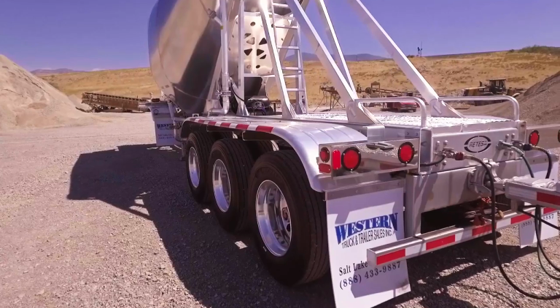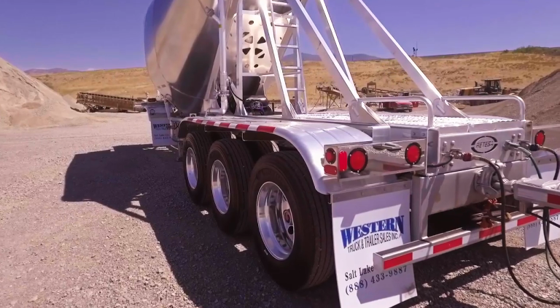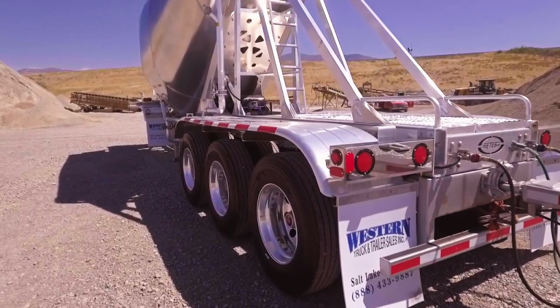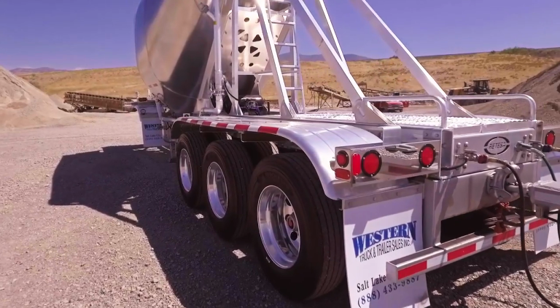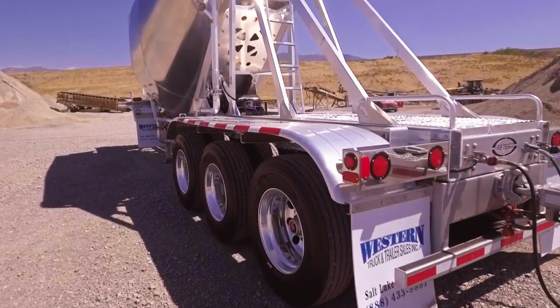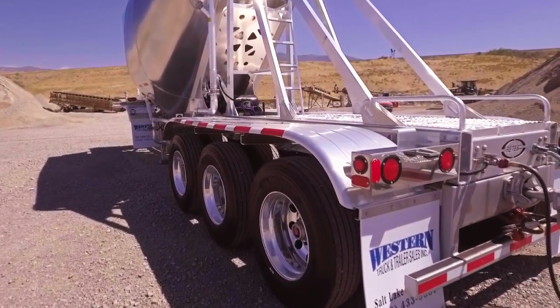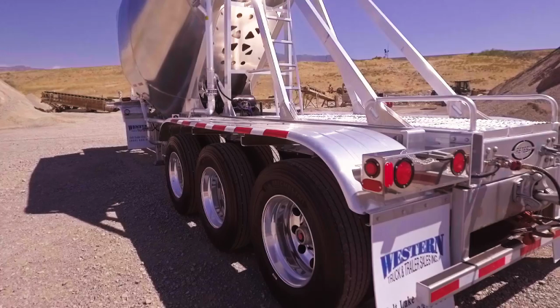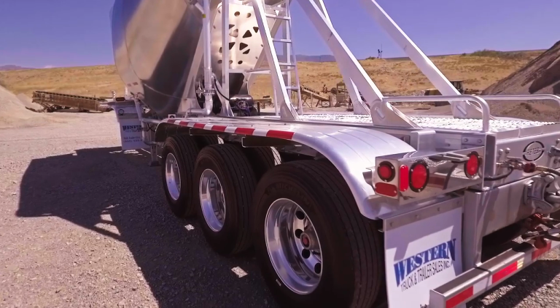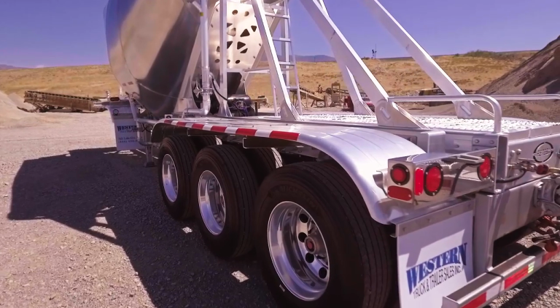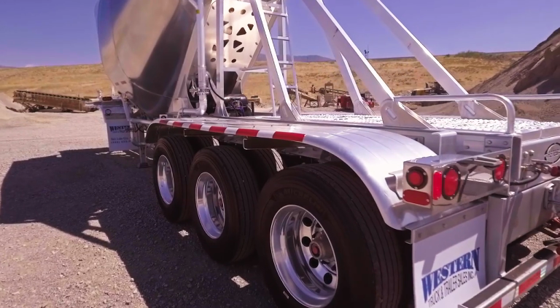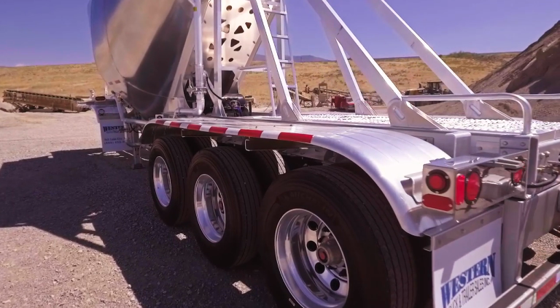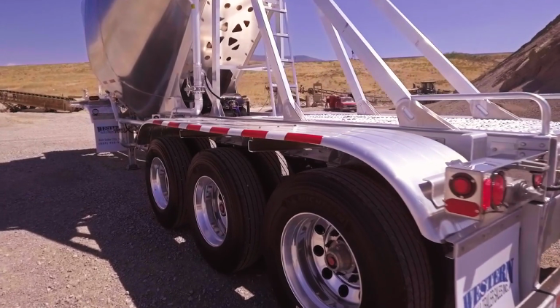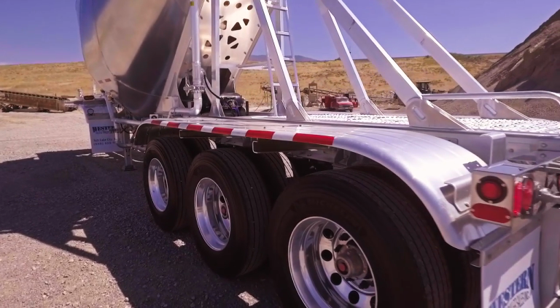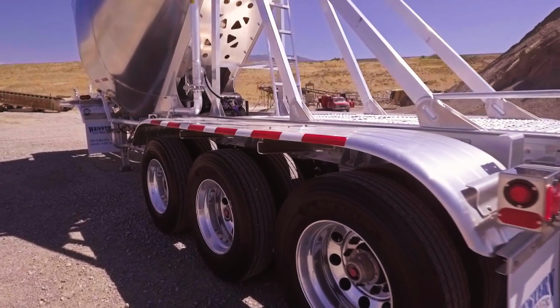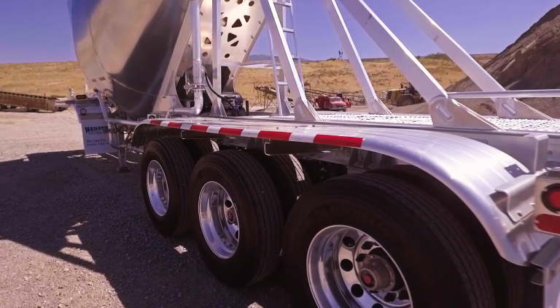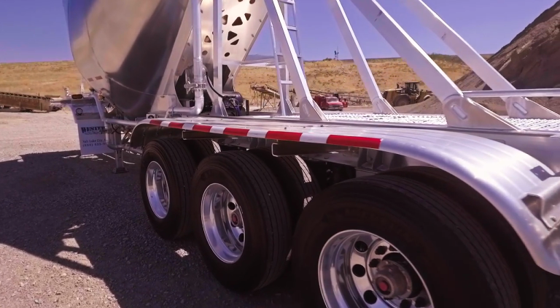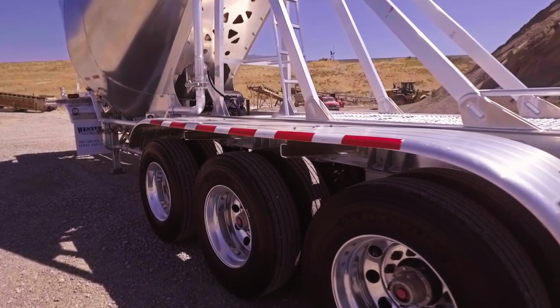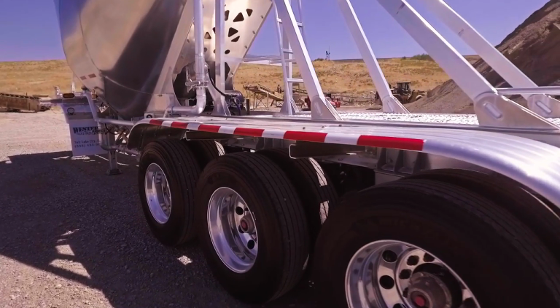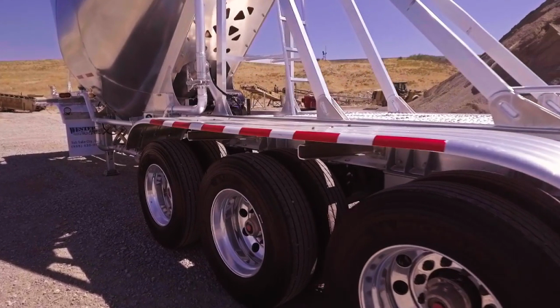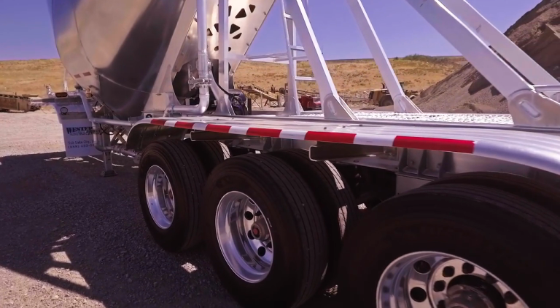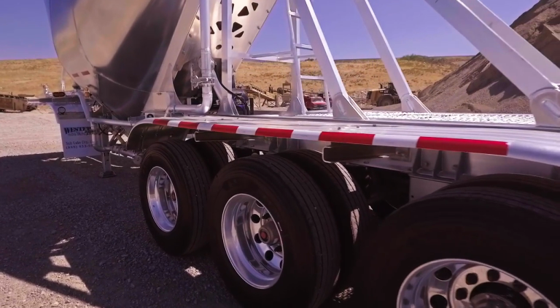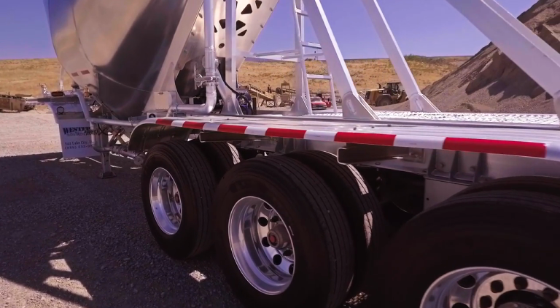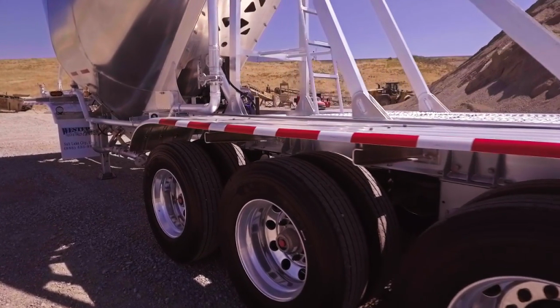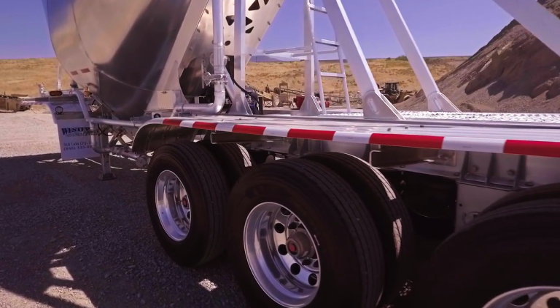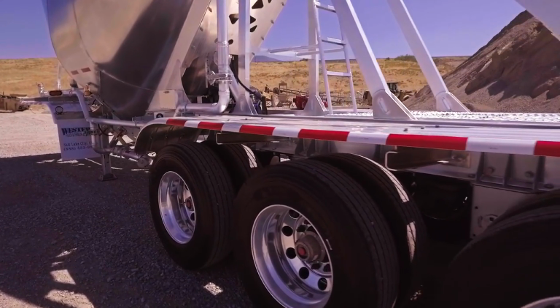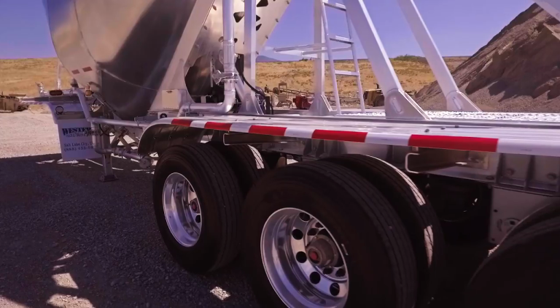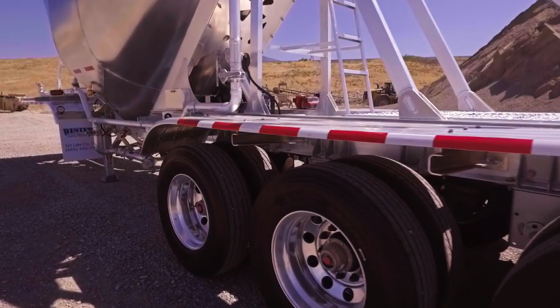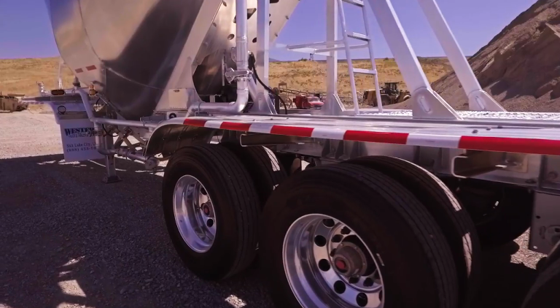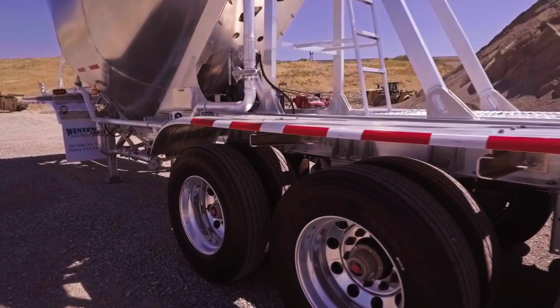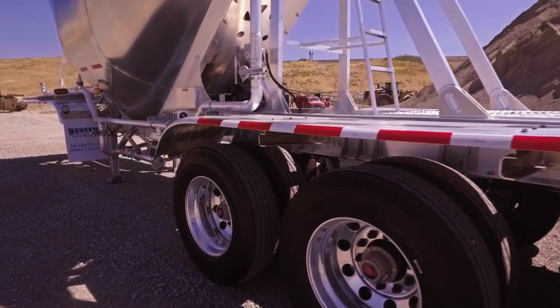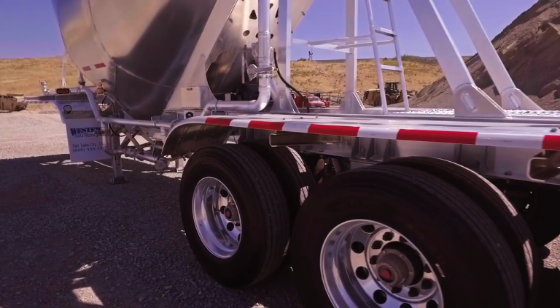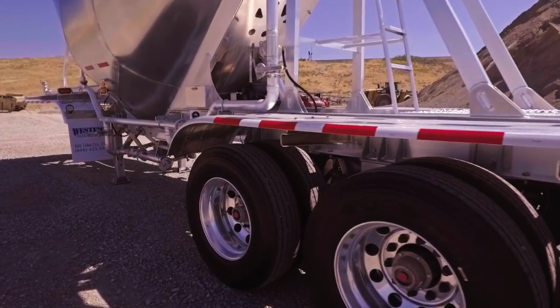All axles, including the Dolly, are on Hendrickson Intrax Air Ride Suspension and Michelin Tyres mounted on polished aluminum wheels.